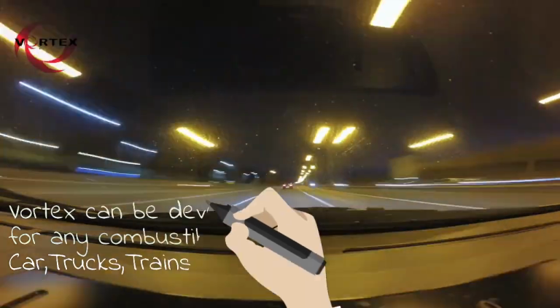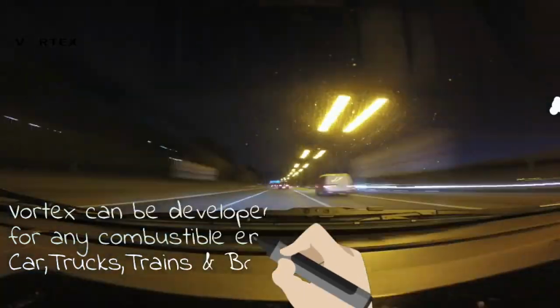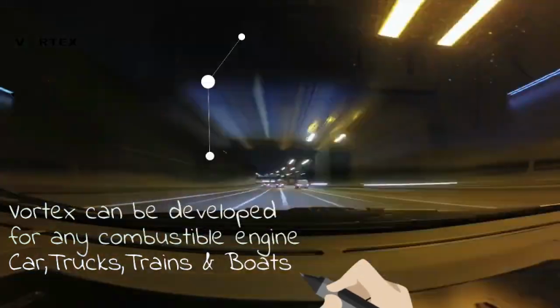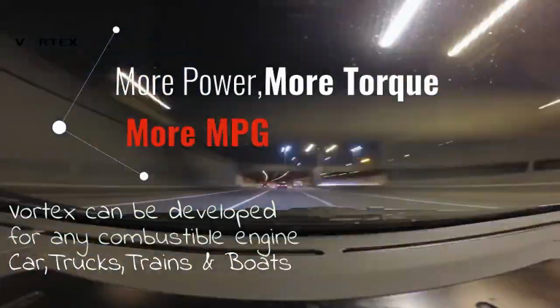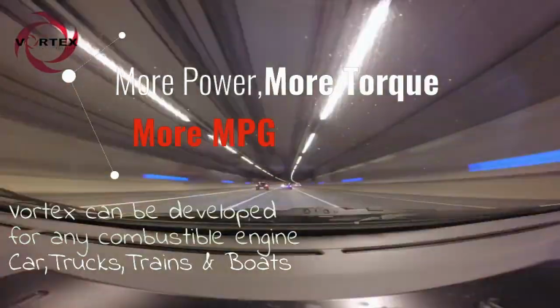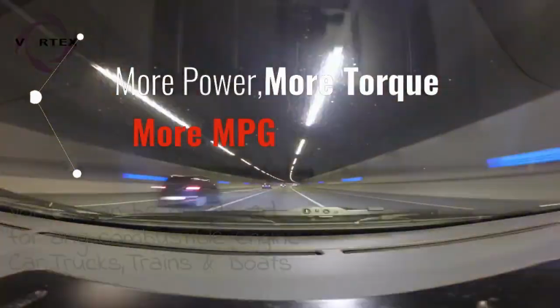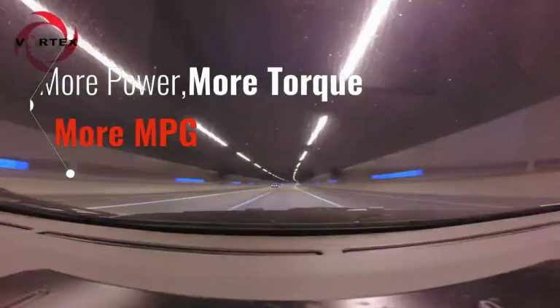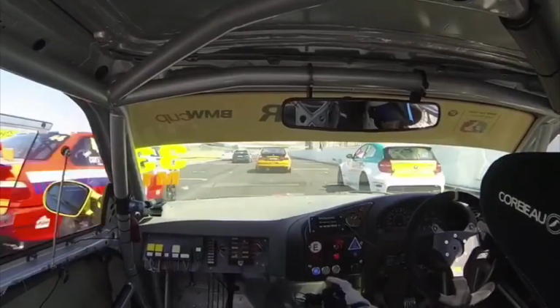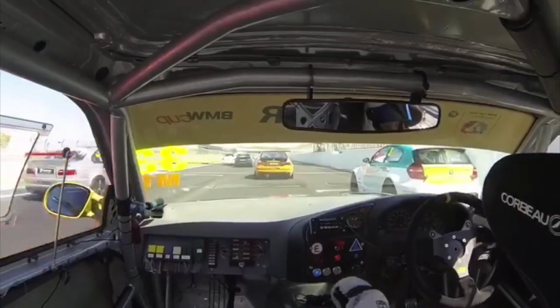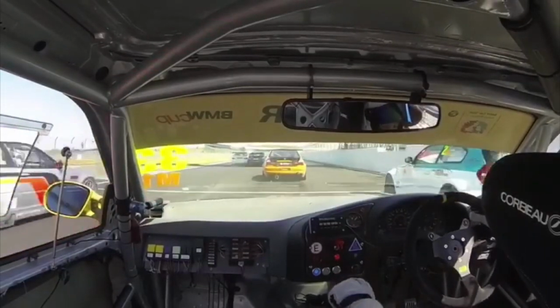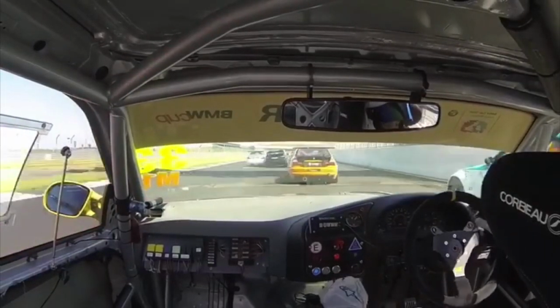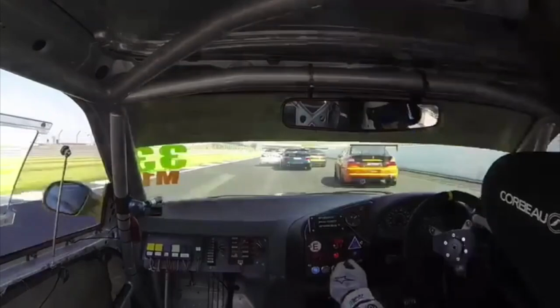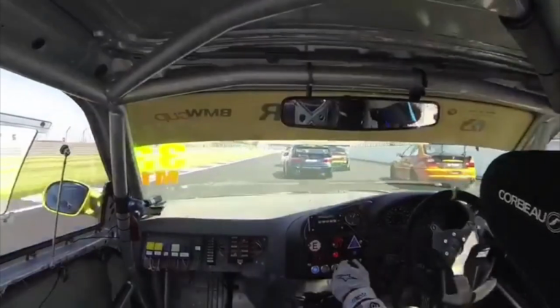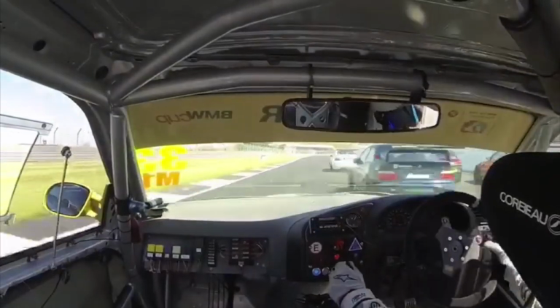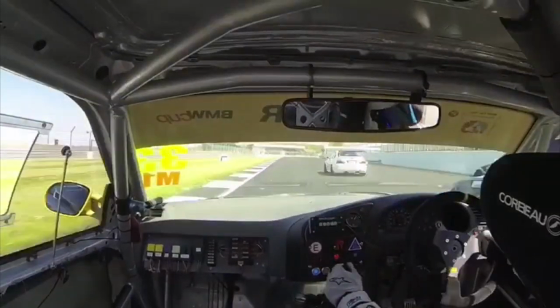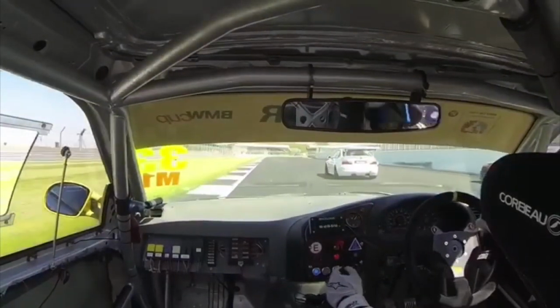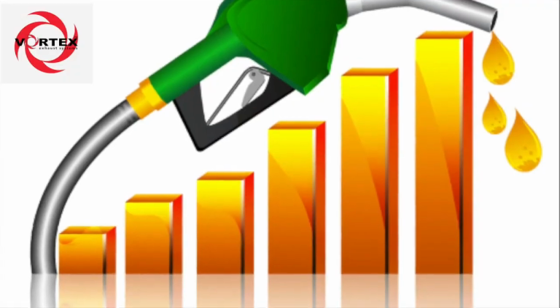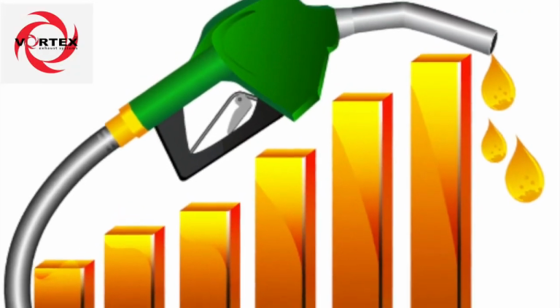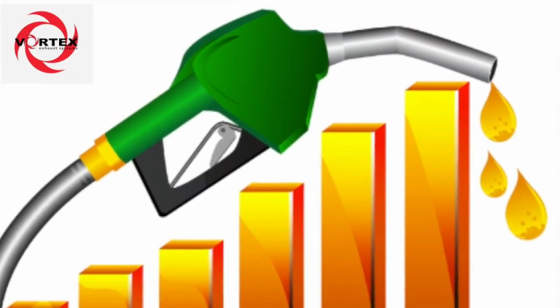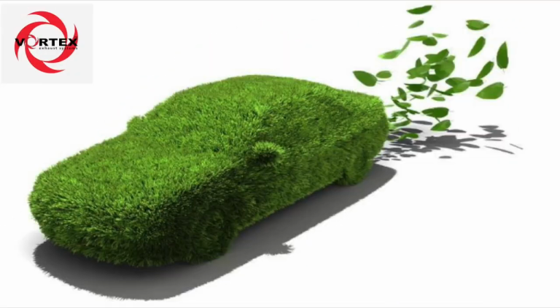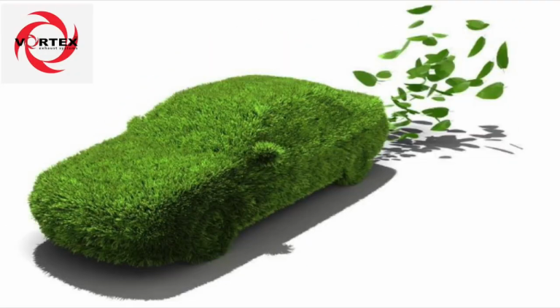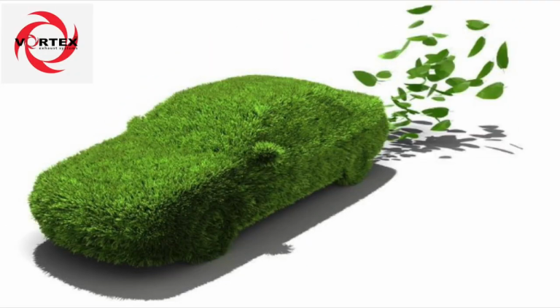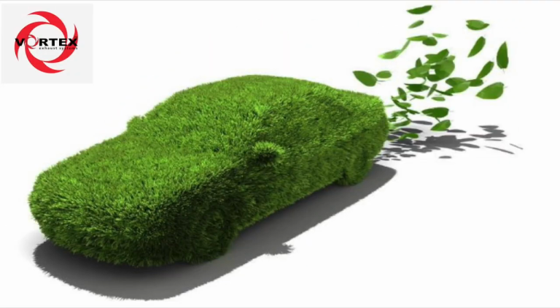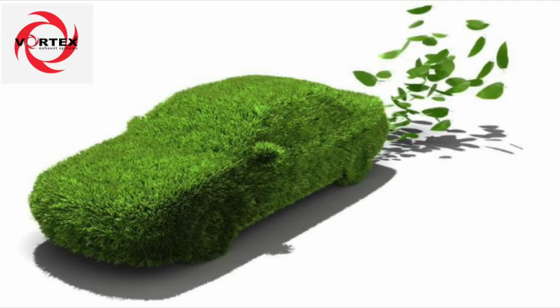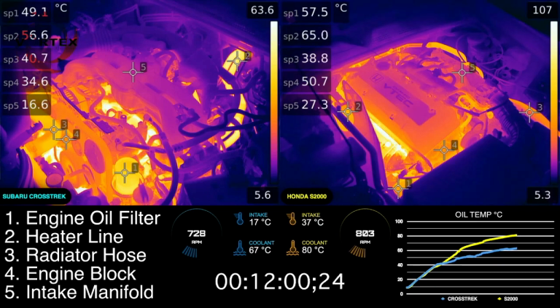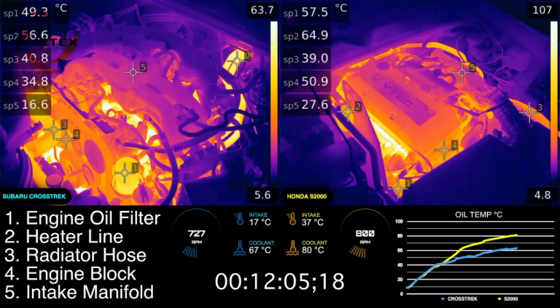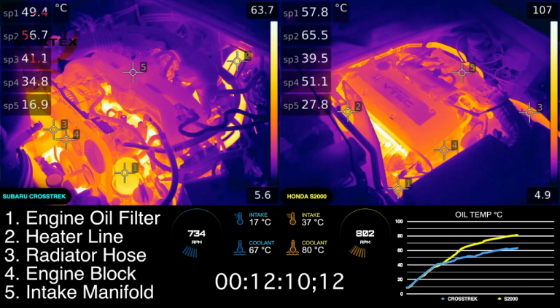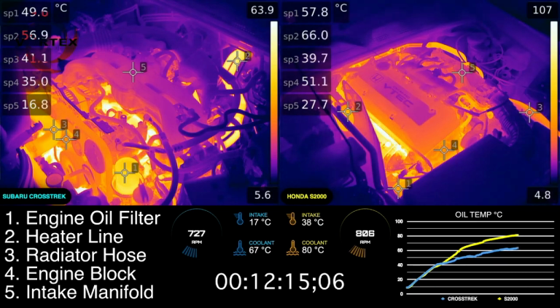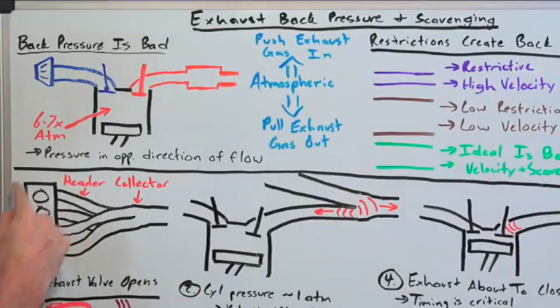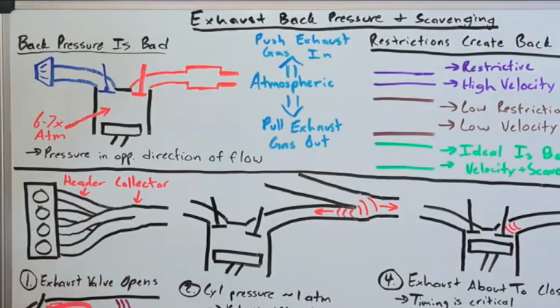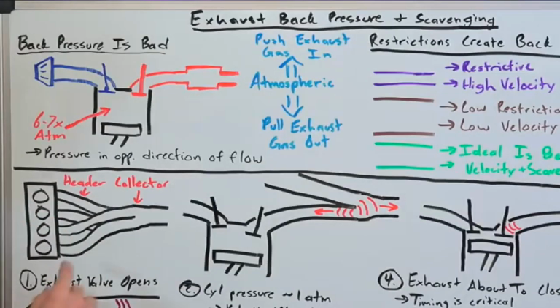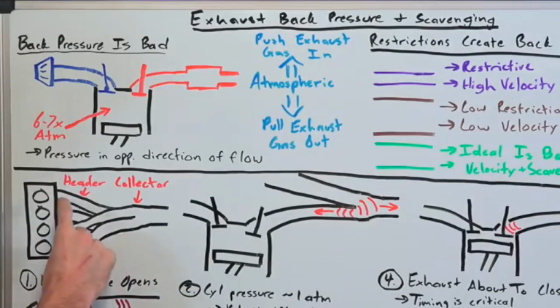The spiraling acceleration of gas out of the system ensures no further build-up of back pressure occurs, resulting in more power, more torque, more MPG, reduced emissions, reduced engine stress, and reduced turbo lag.